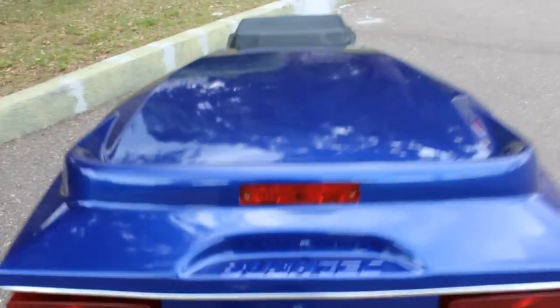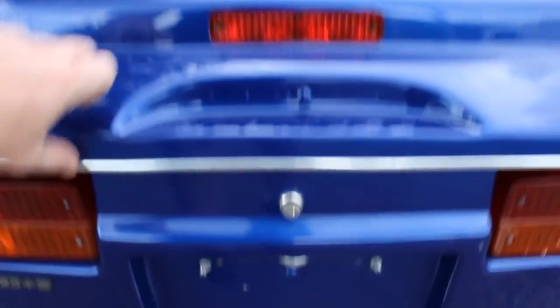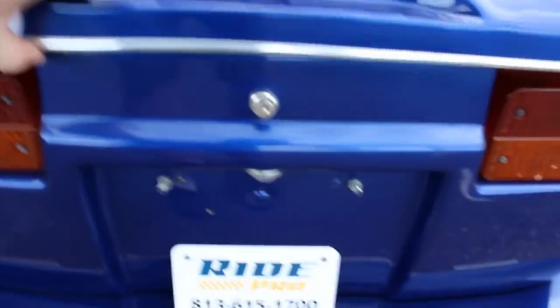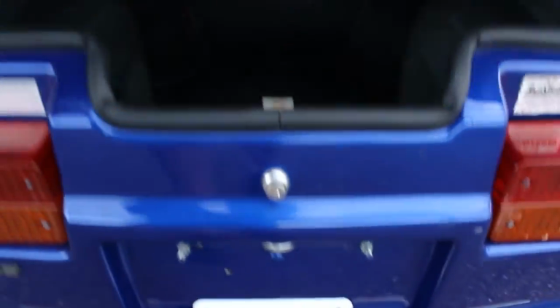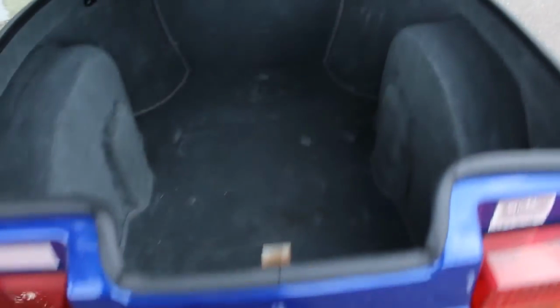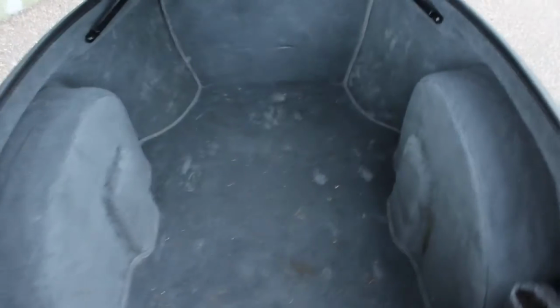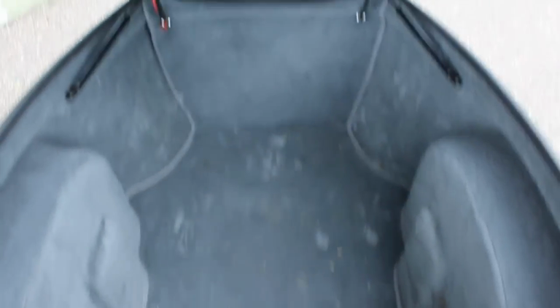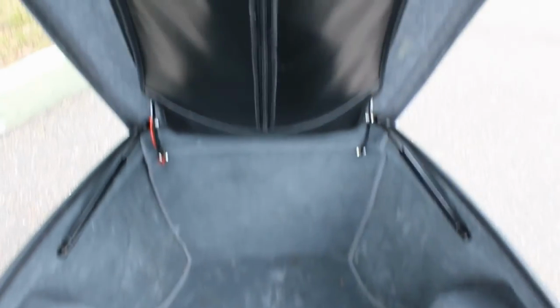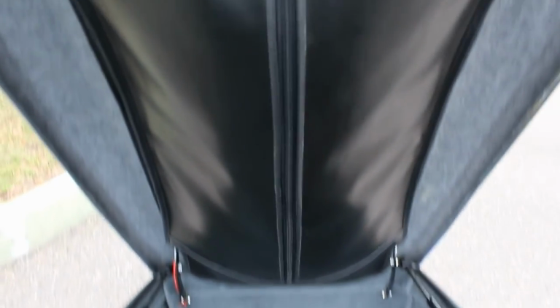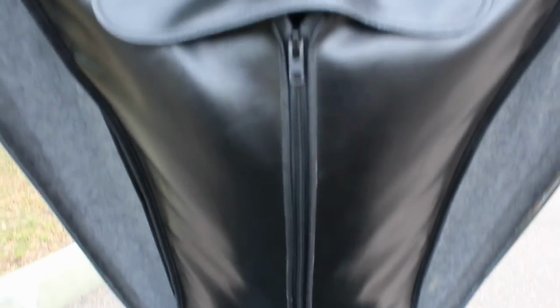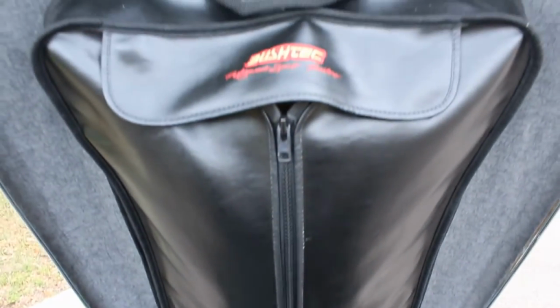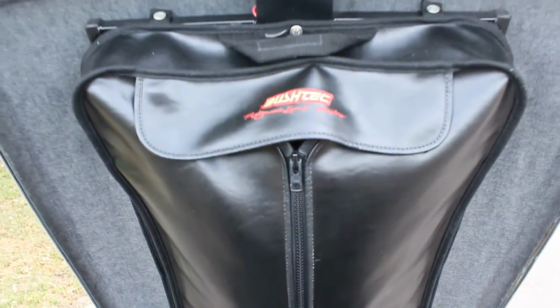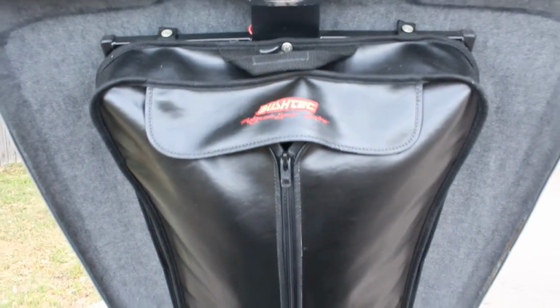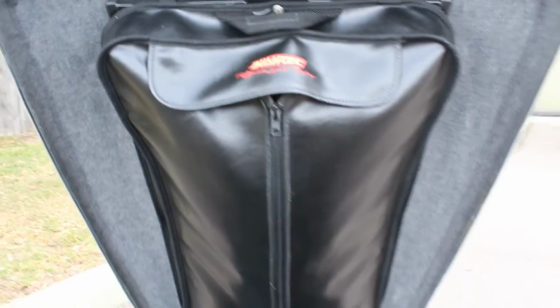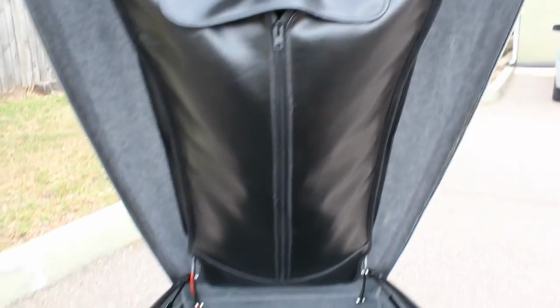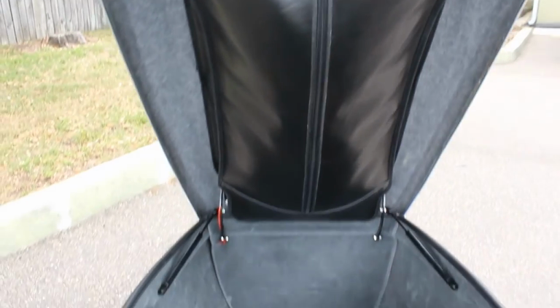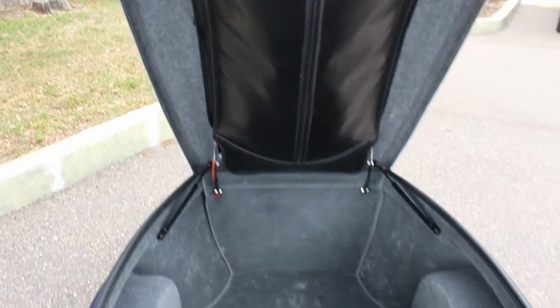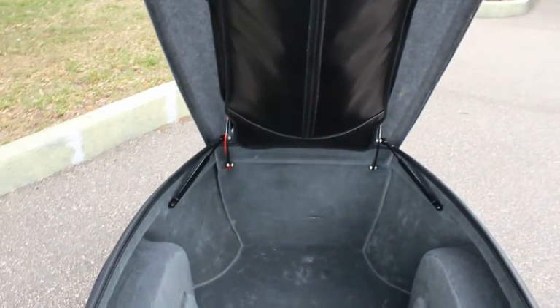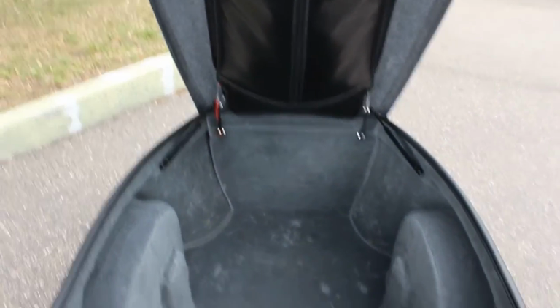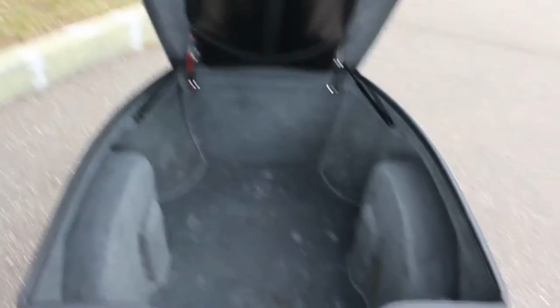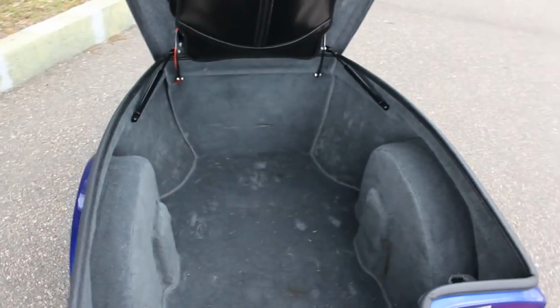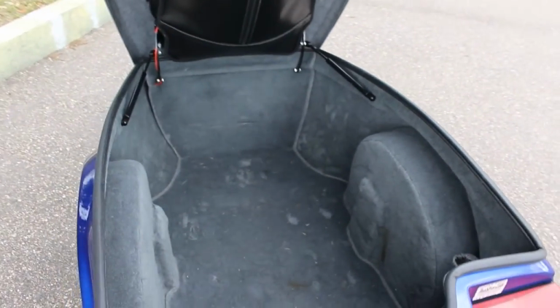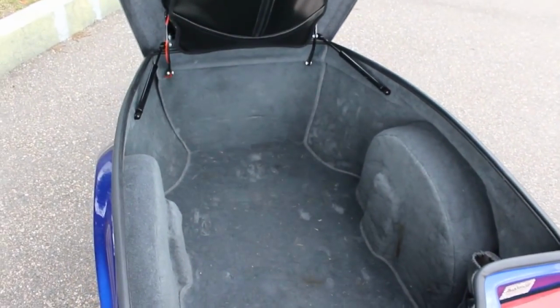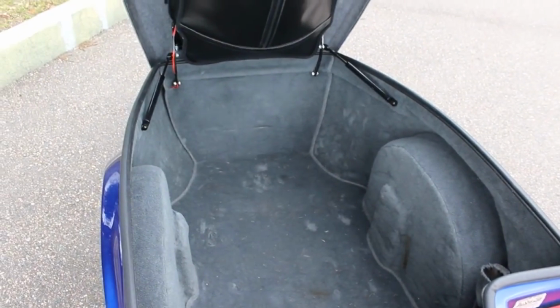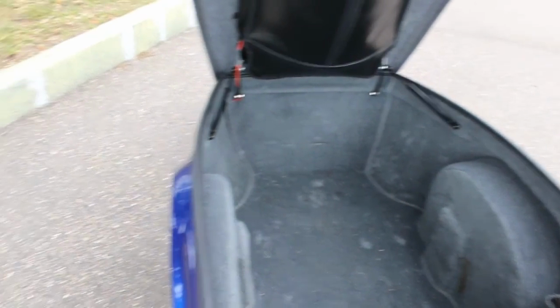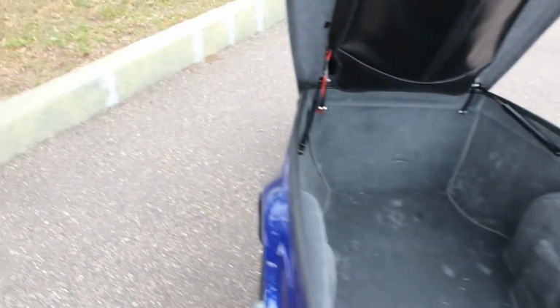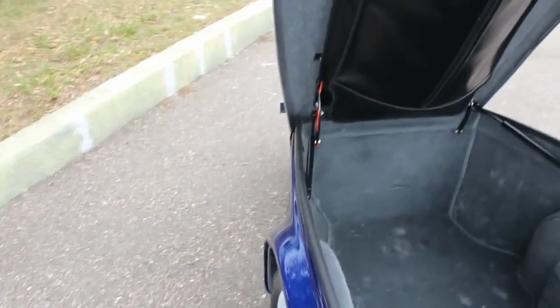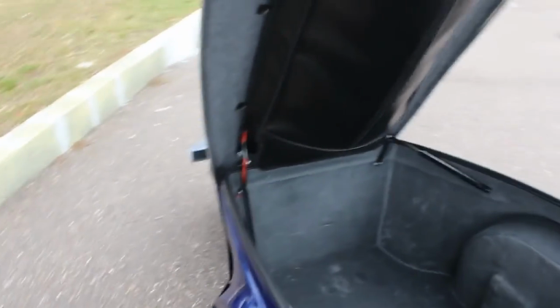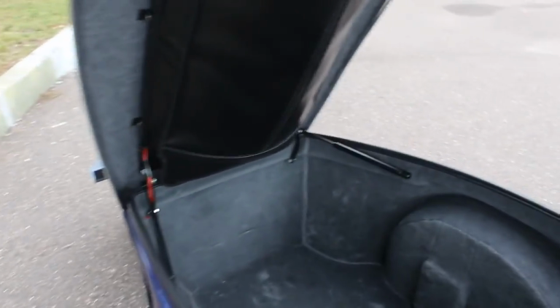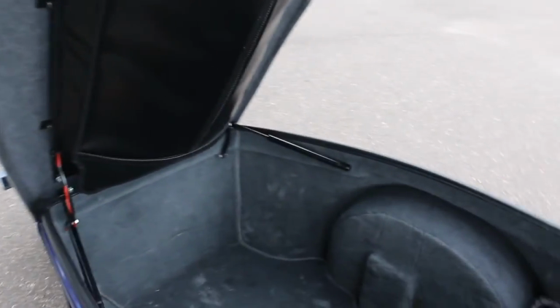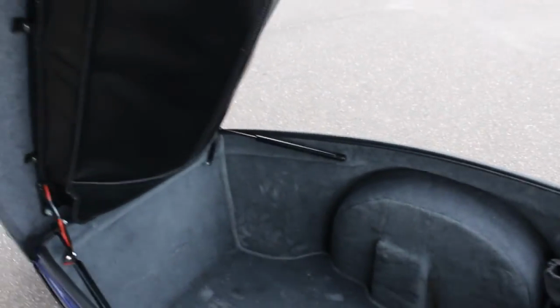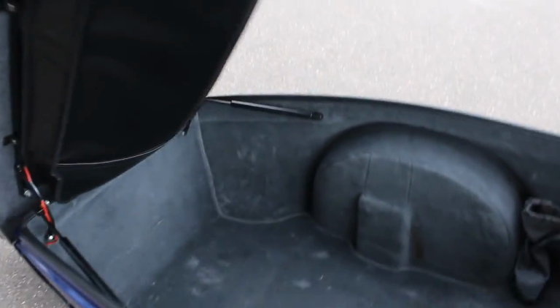Hooking it up here so you can see inside. This thing is 25 cubic feet — roughly about 43 inches by 23 inches by 16 inches deep. Holds 350 pounds payload.